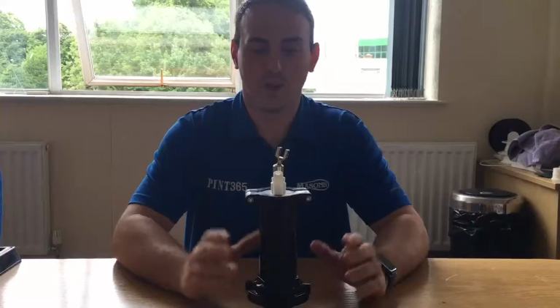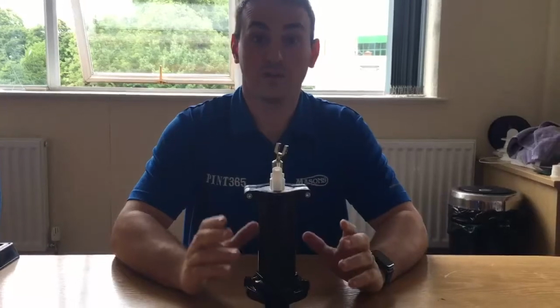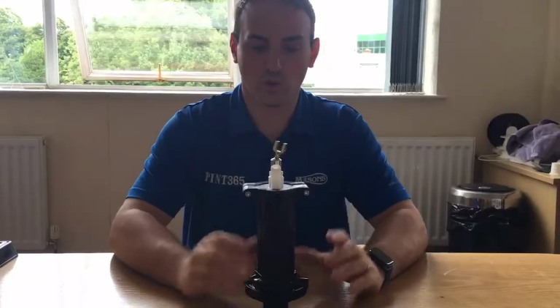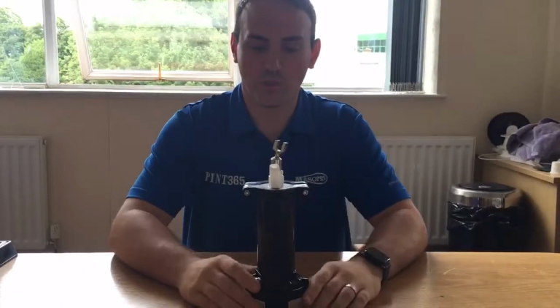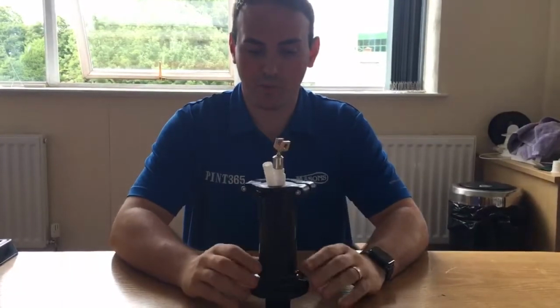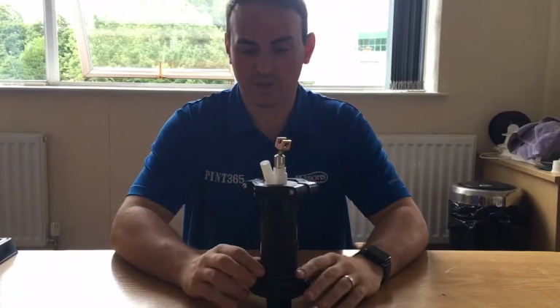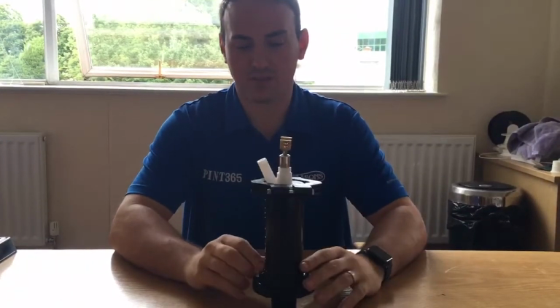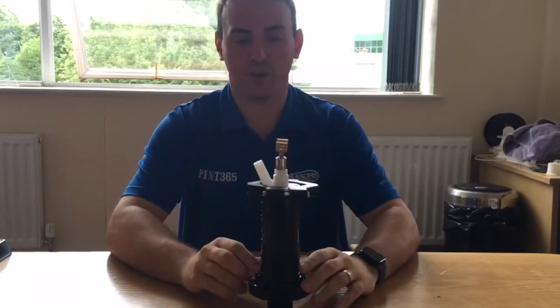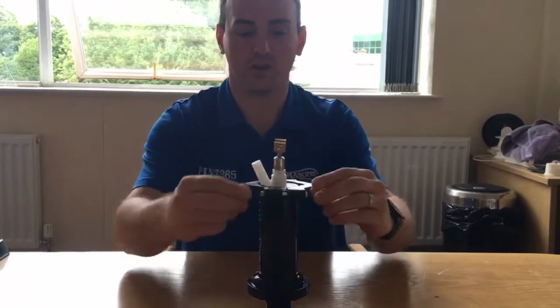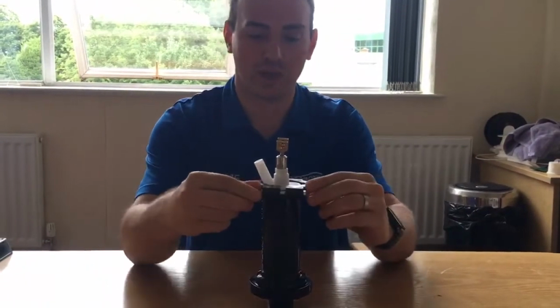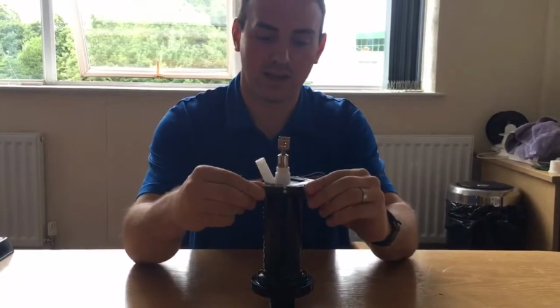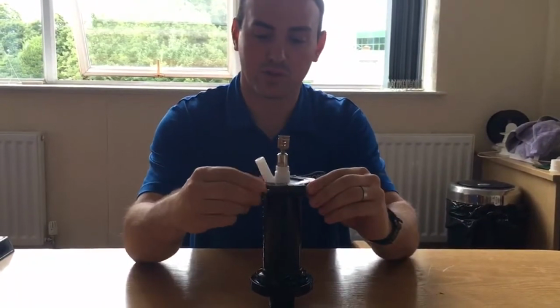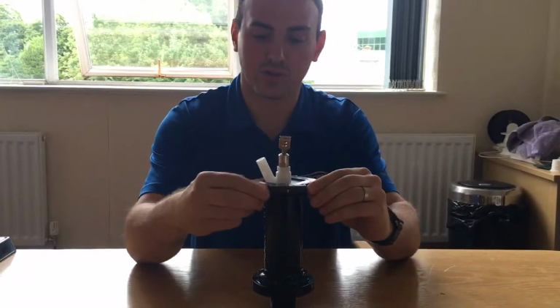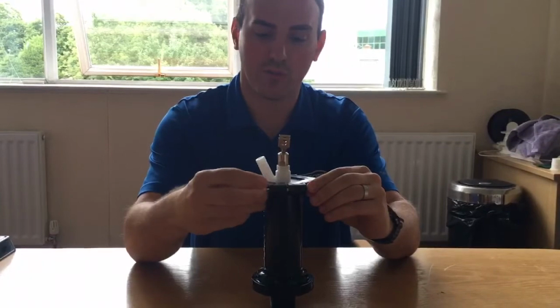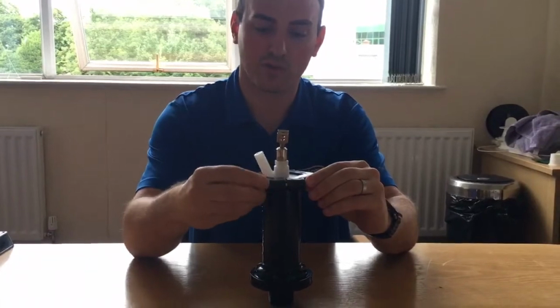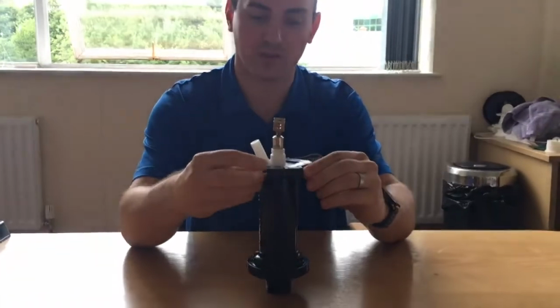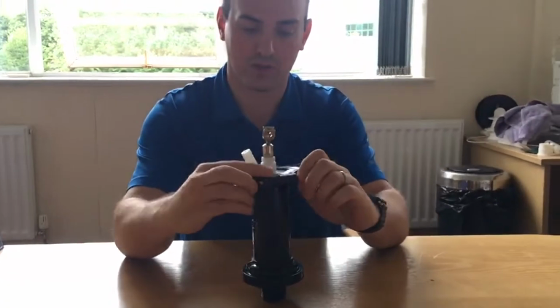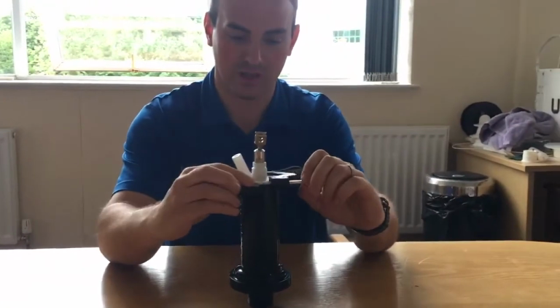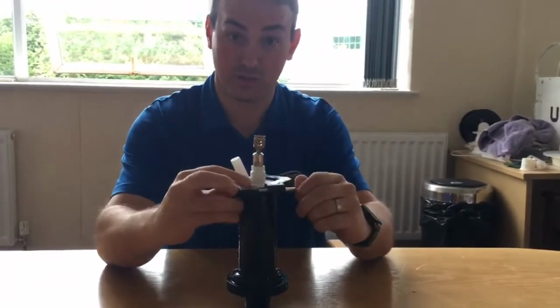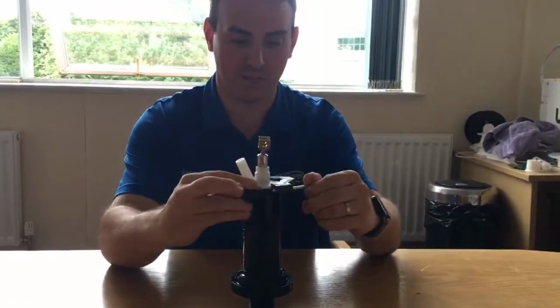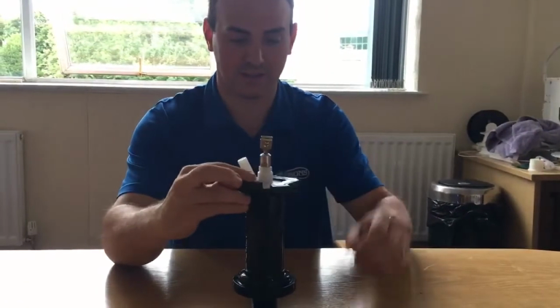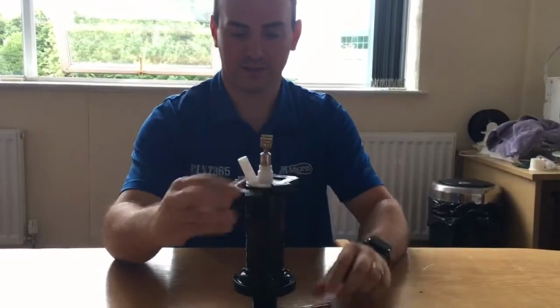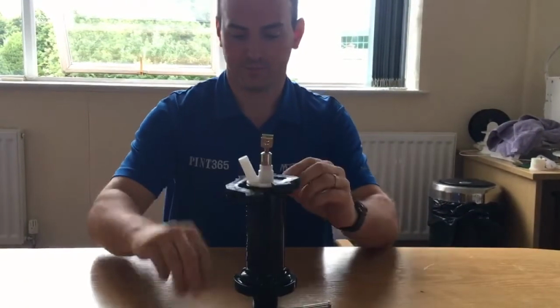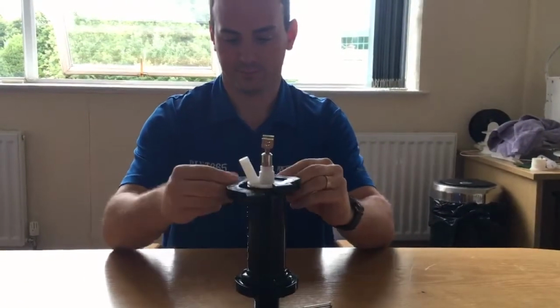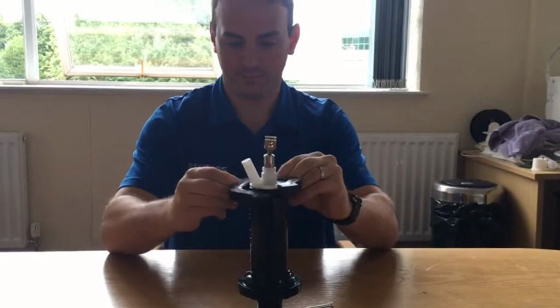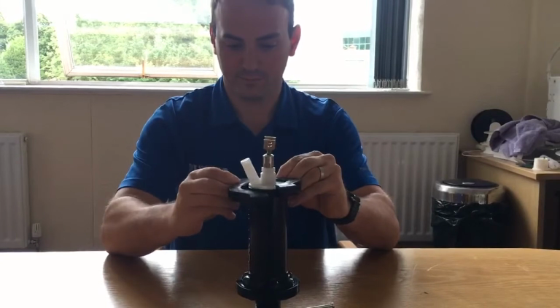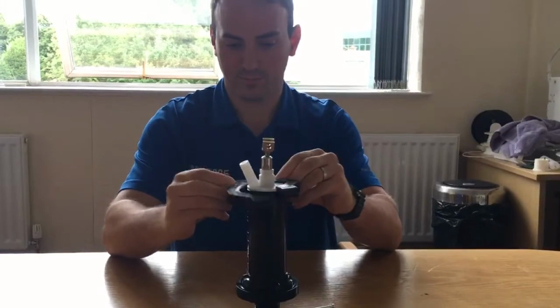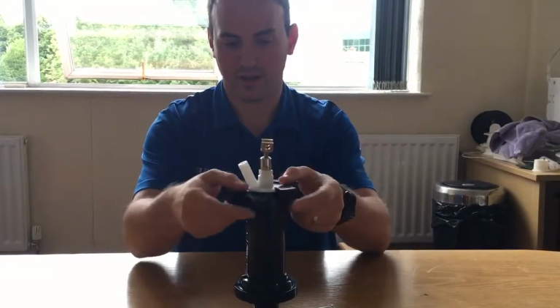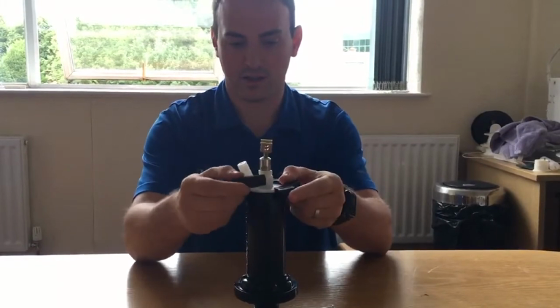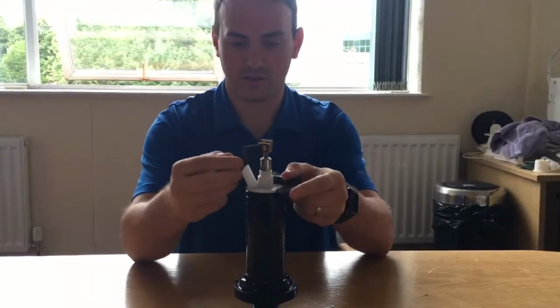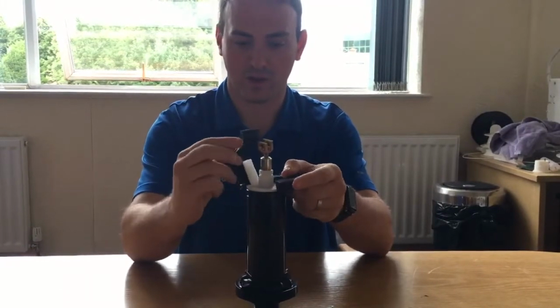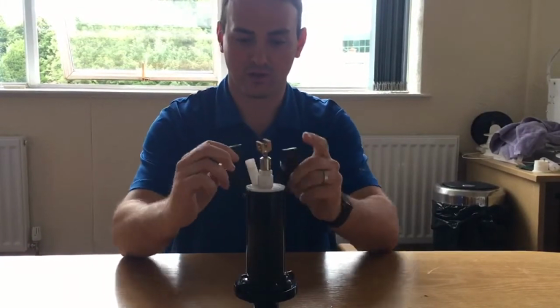To change your top cap and bucket assembly, simply undo the clamp studs on both sides — I've loosened these already — using the spanner, and then they slide off like so.